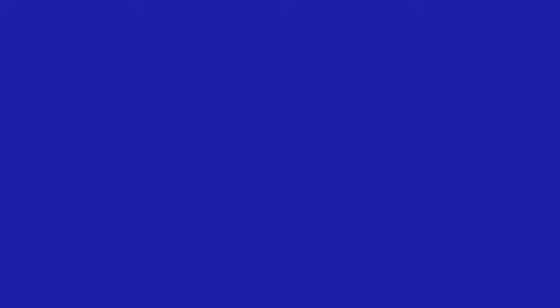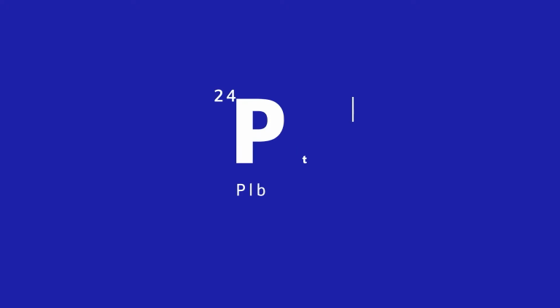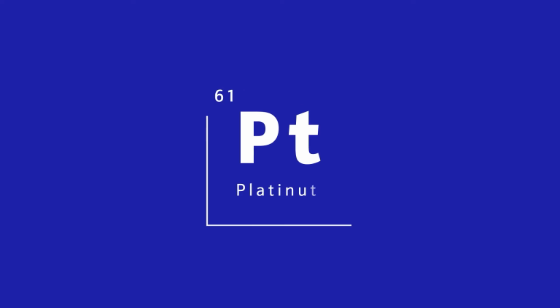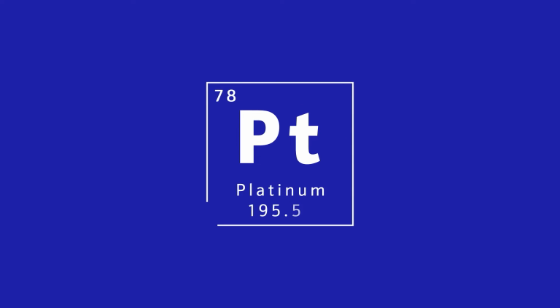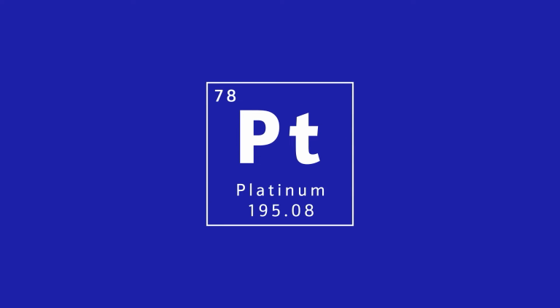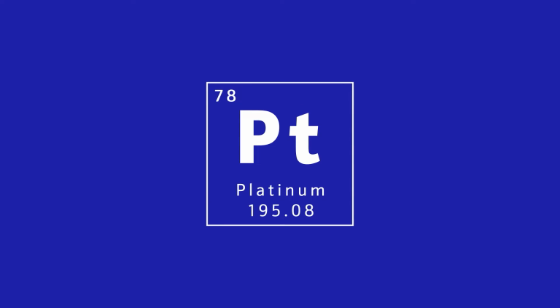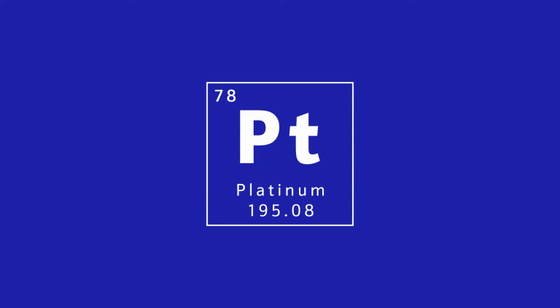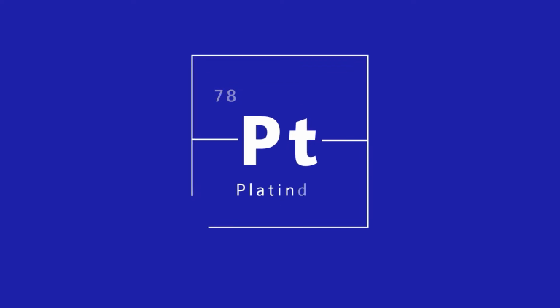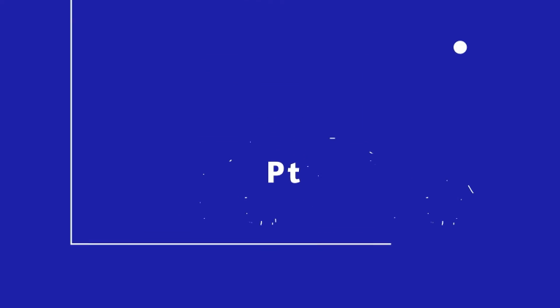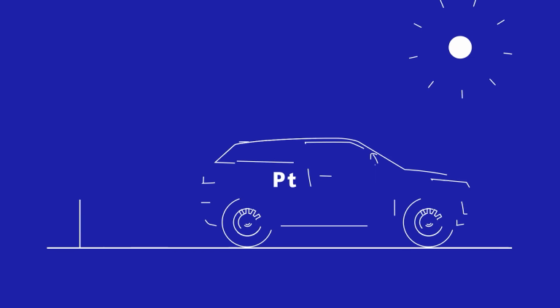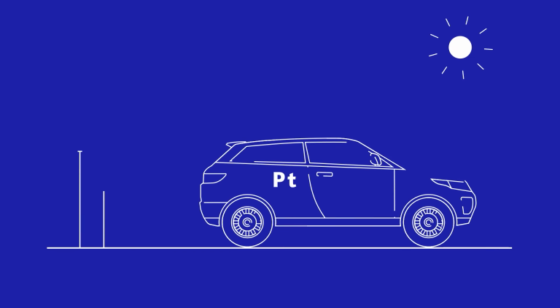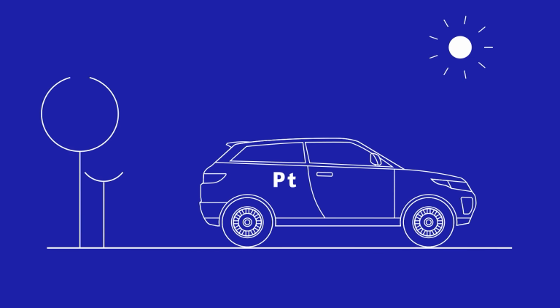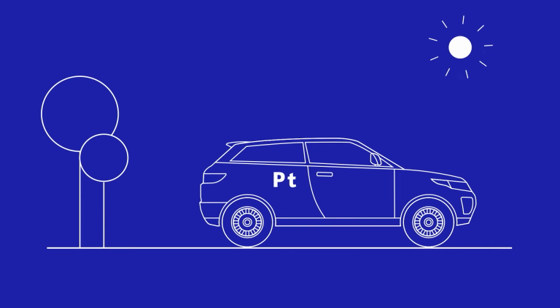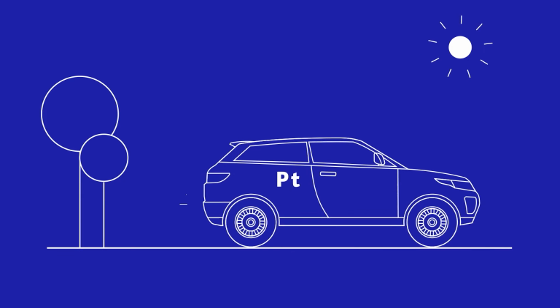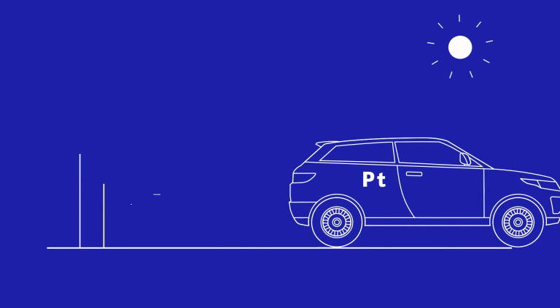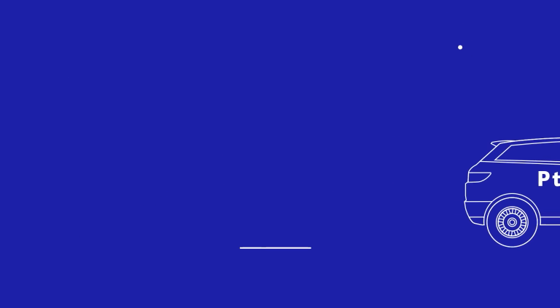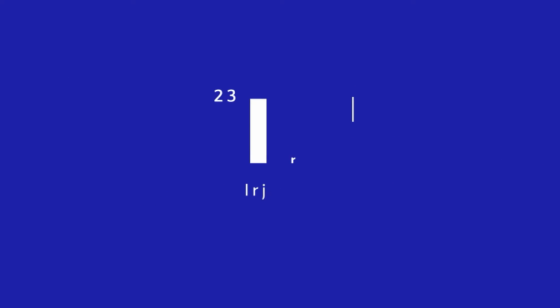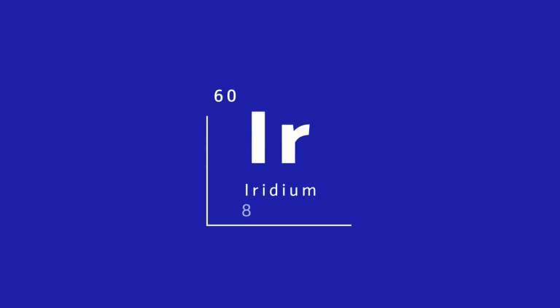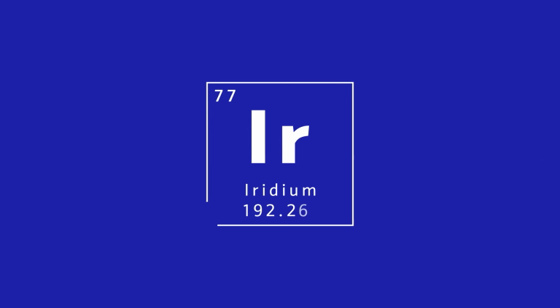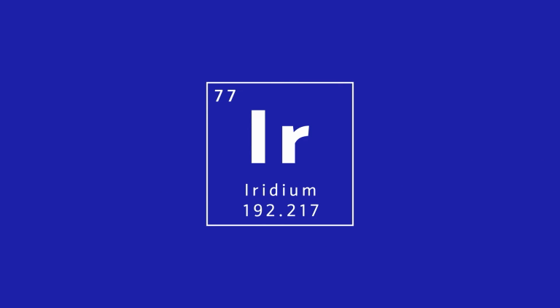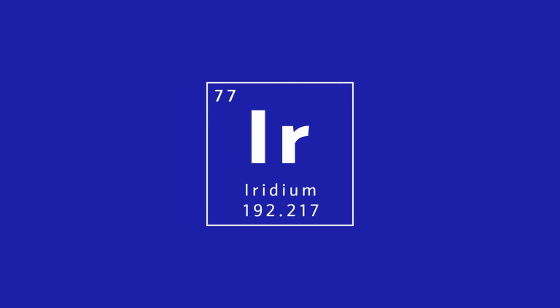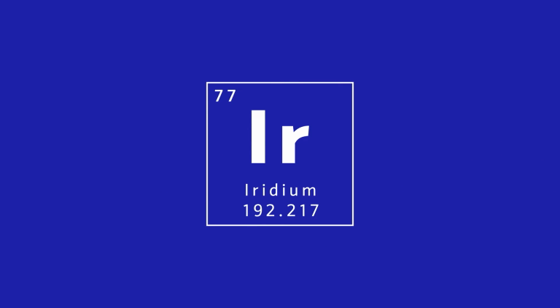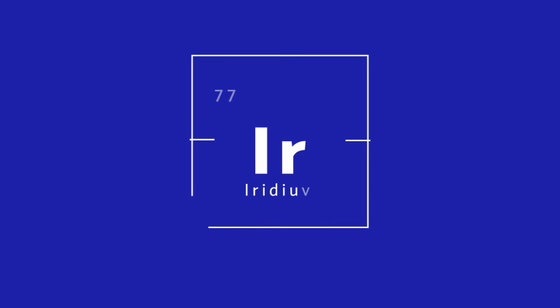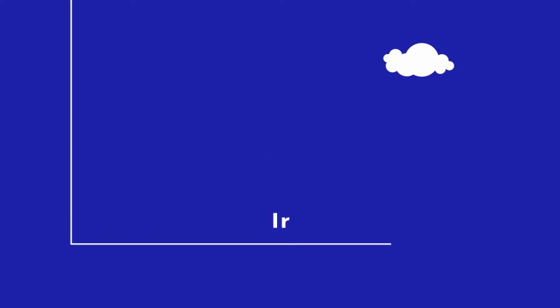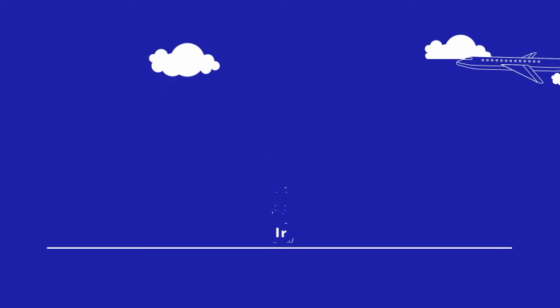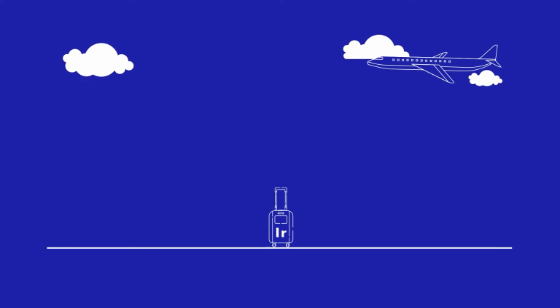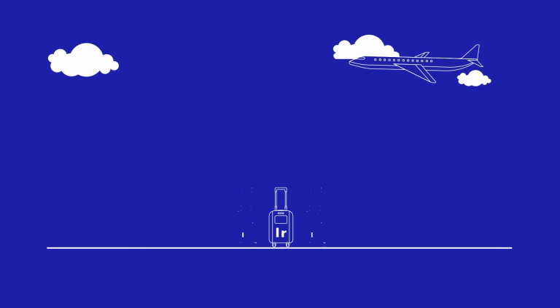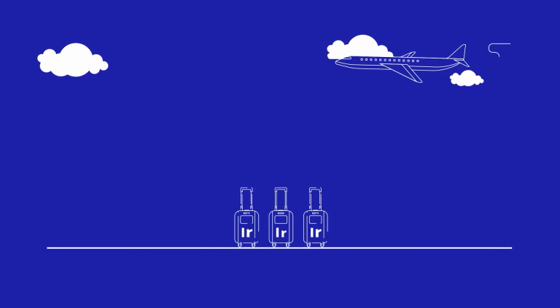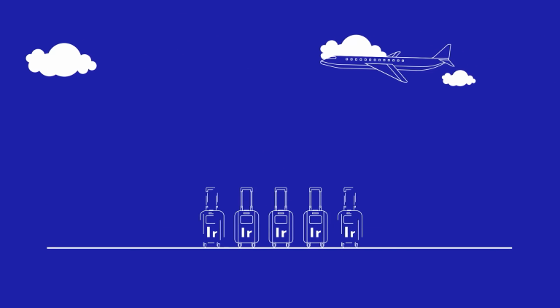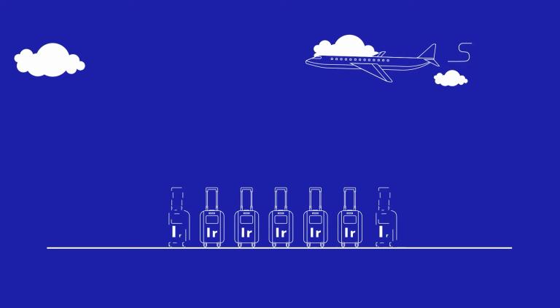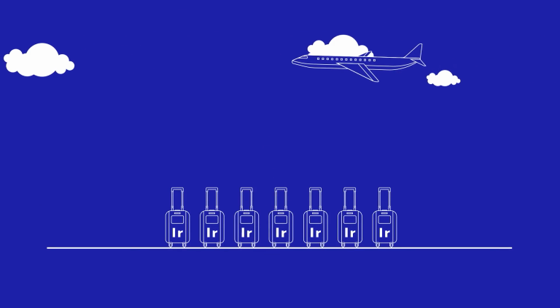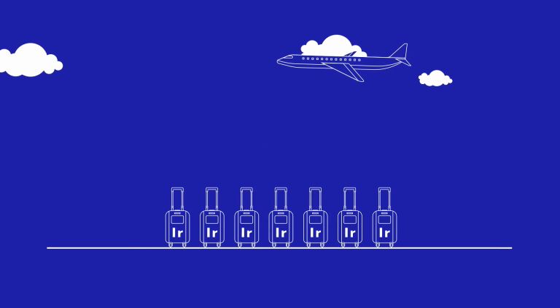The amount of platinum that's mined every year — the volume of that is roughly equivalent to an SUV. Iridium is a much rarer metal, so in terms of the amount of iridium that's mined every year, that would comfortably fit into seven carry-on suitcases.